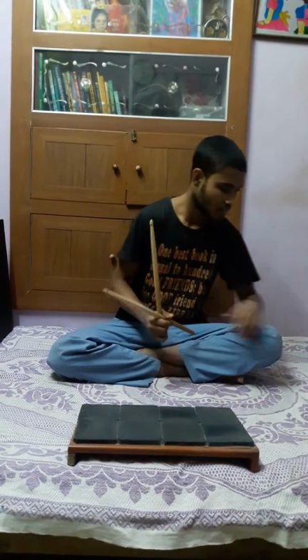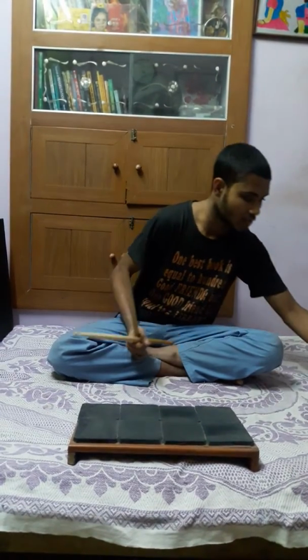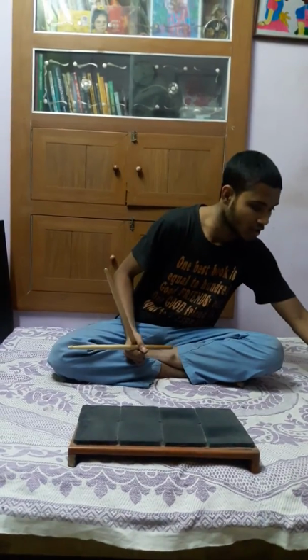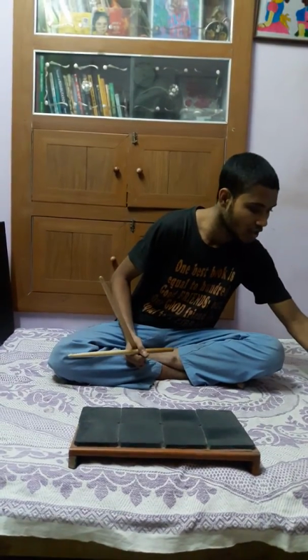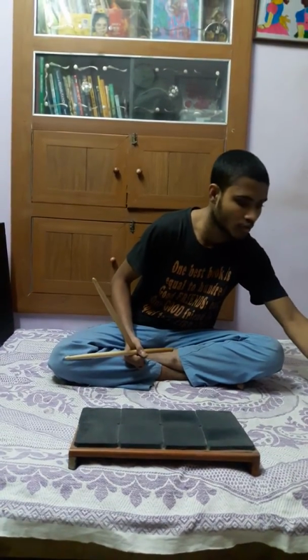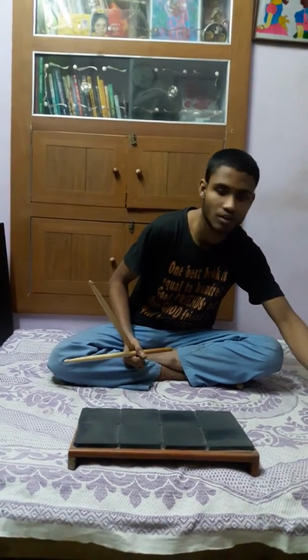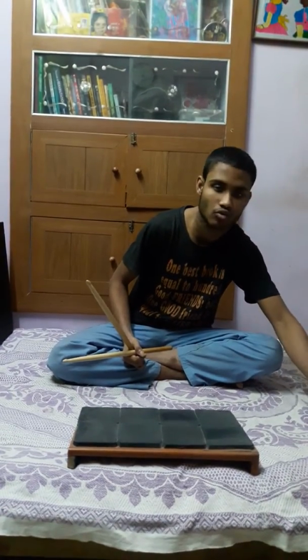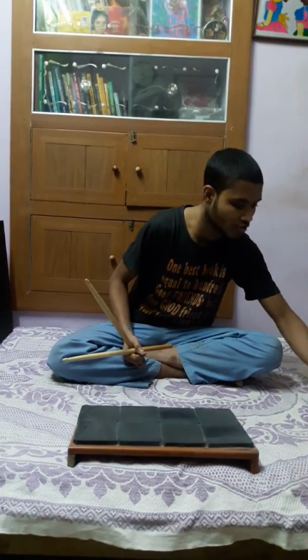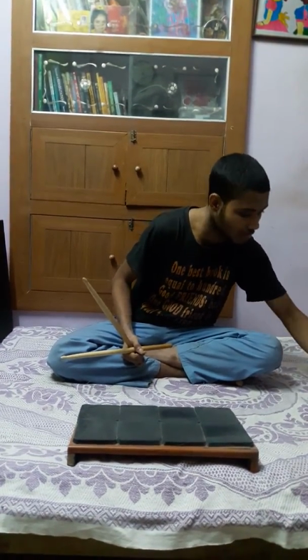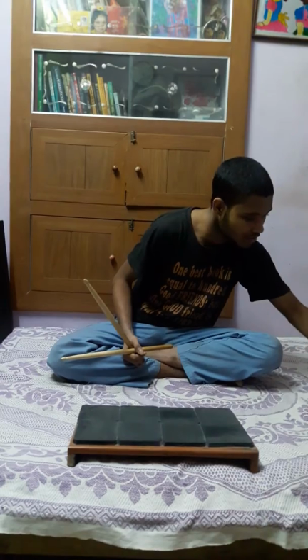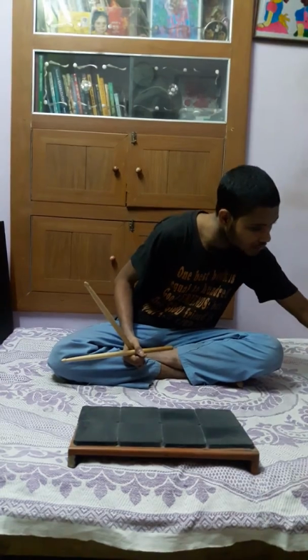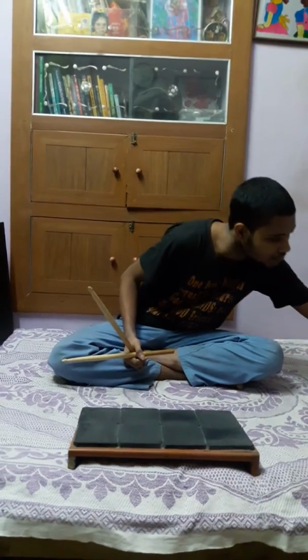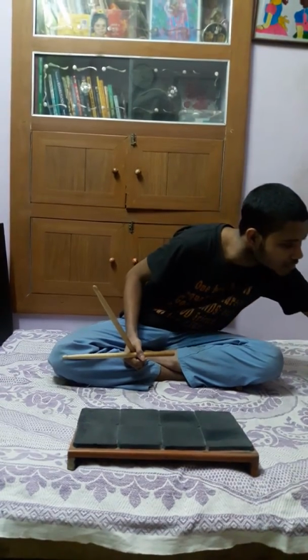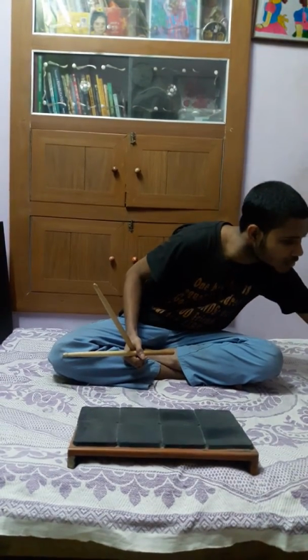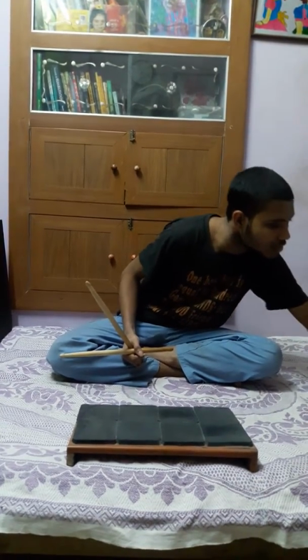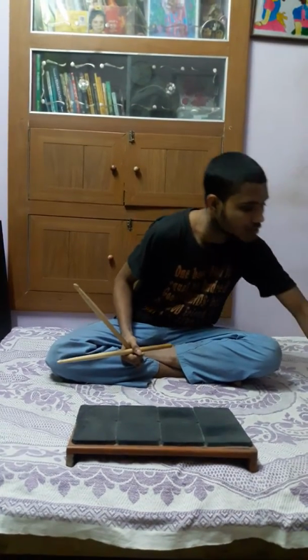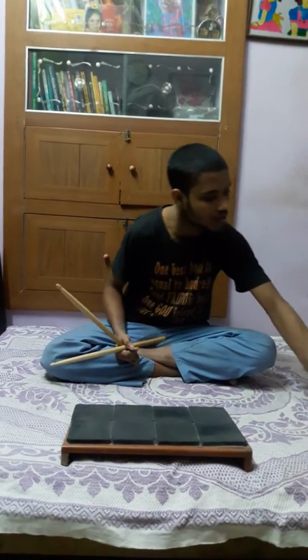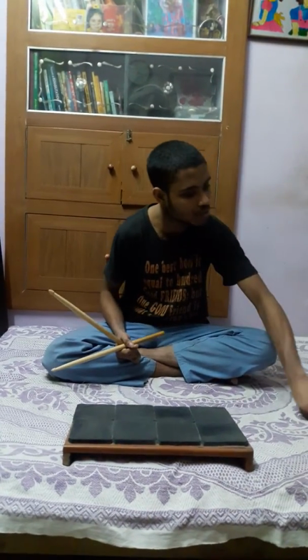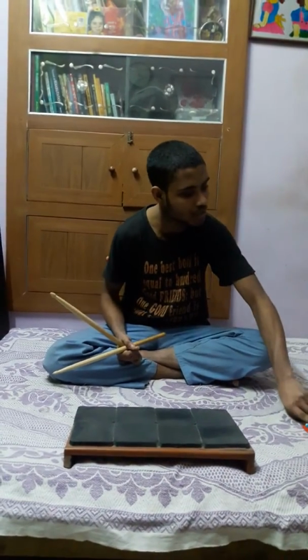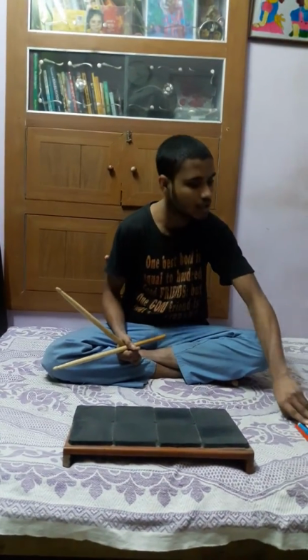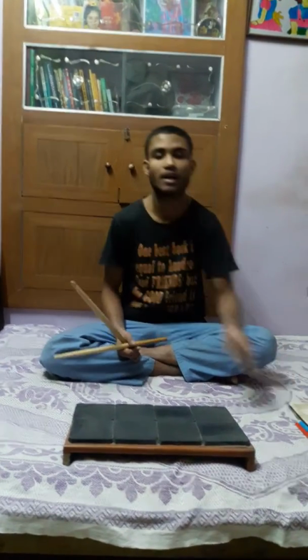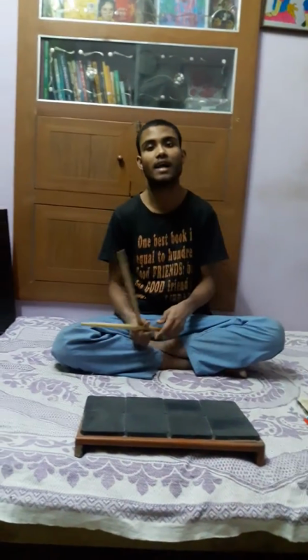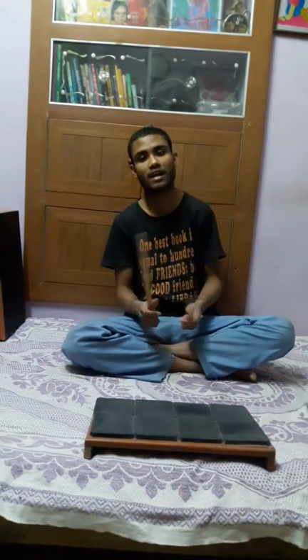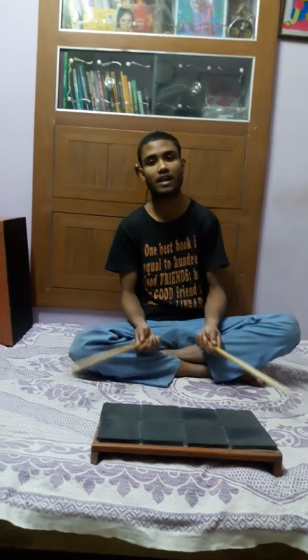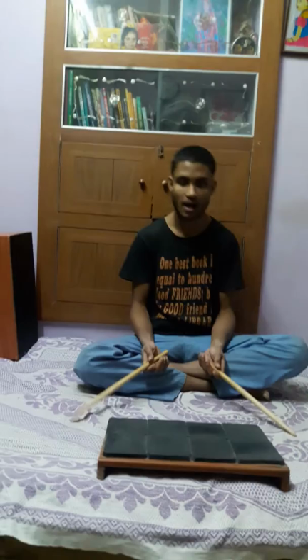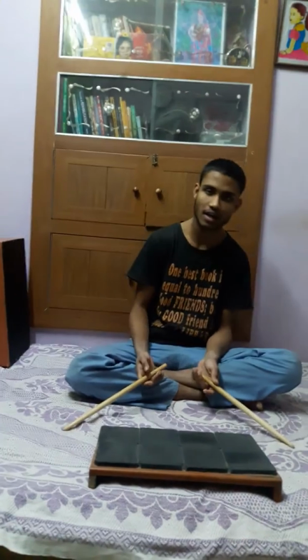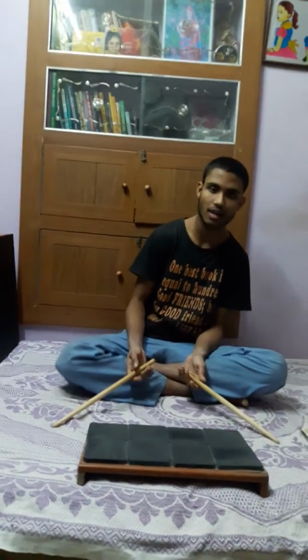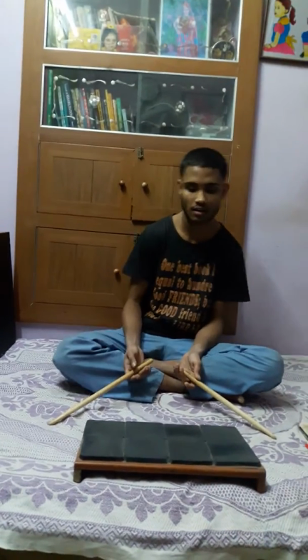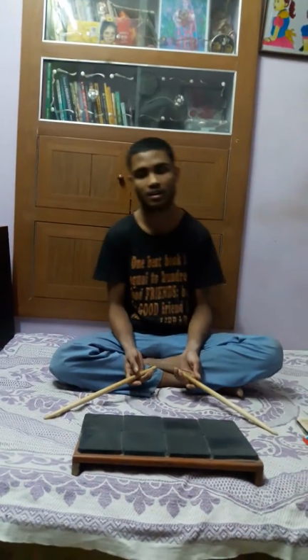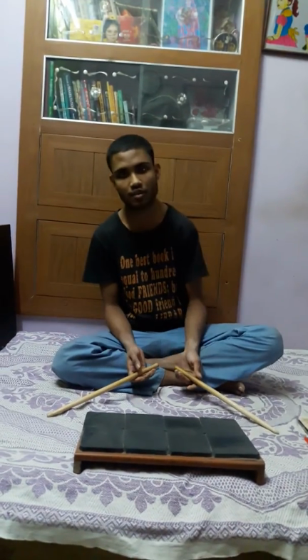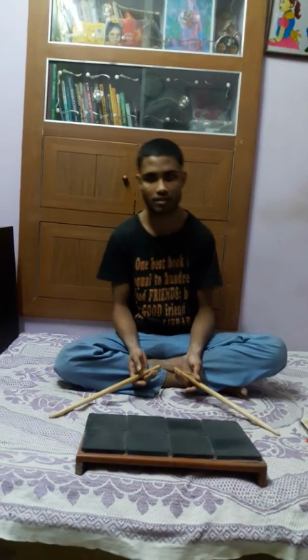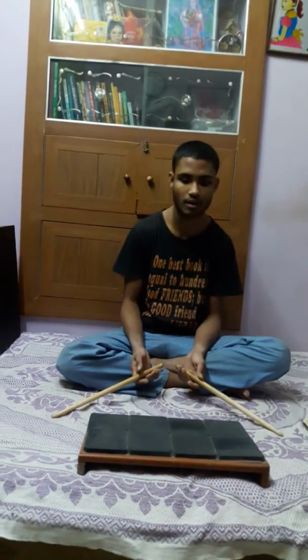Now for today I am going to give you 2 more sticking patterns. The third one will be L R L L R L R L. Let's go with the third one.